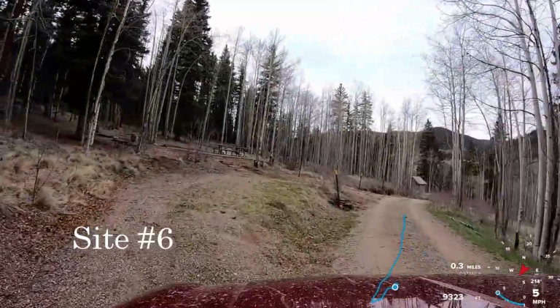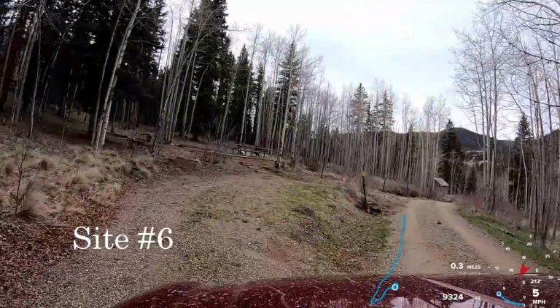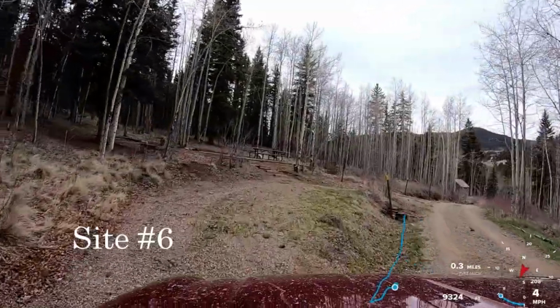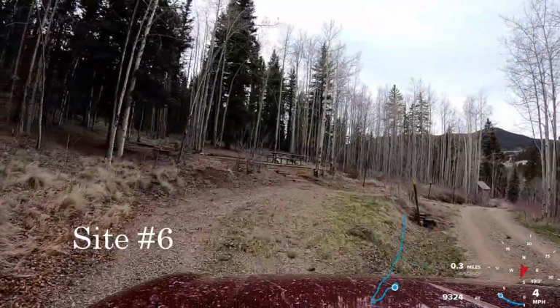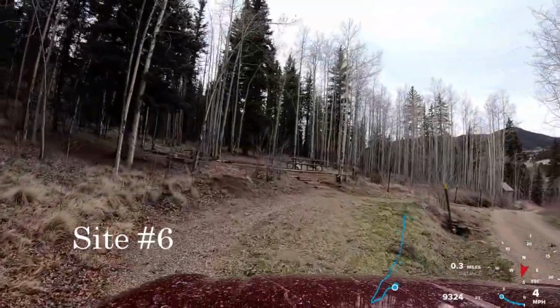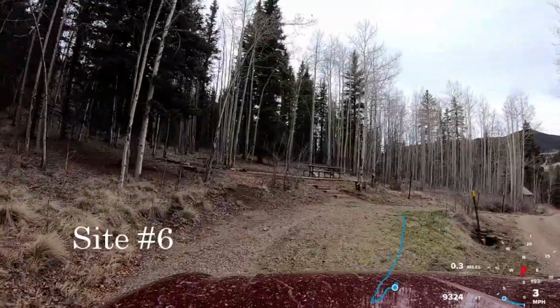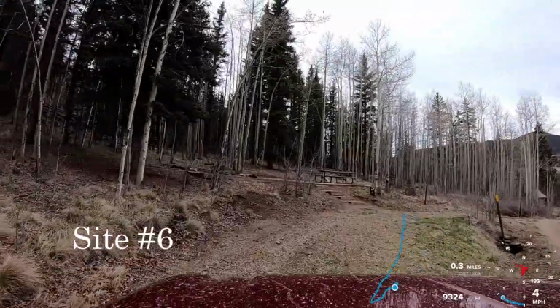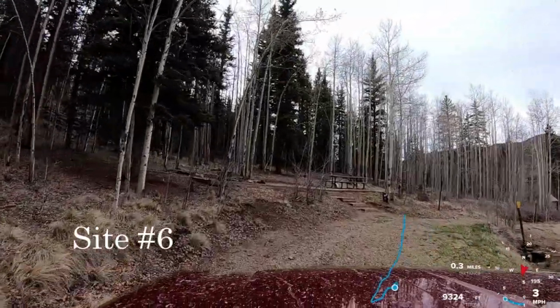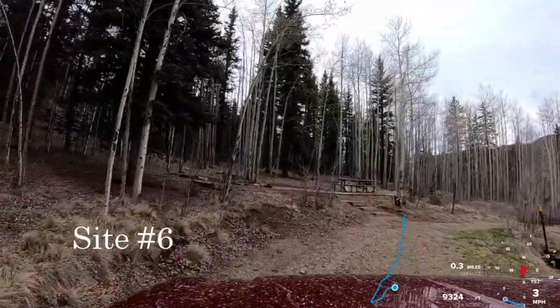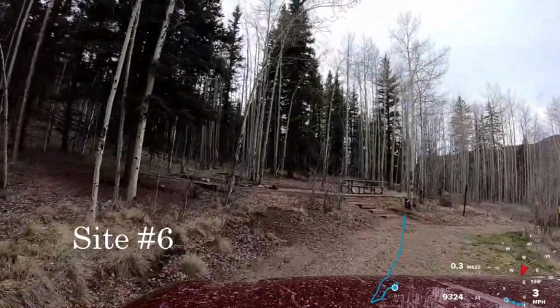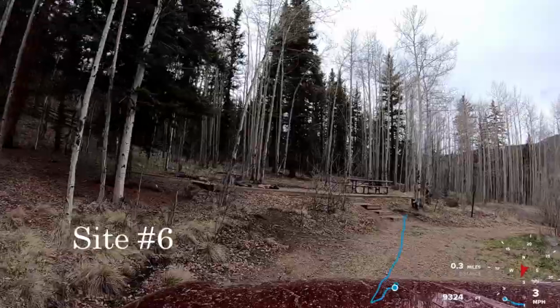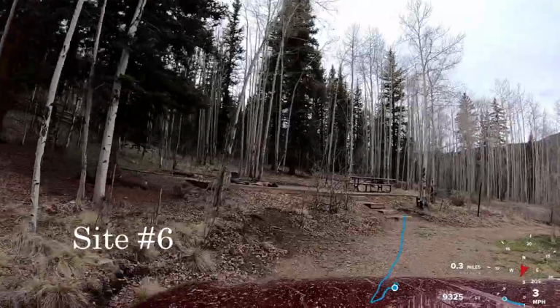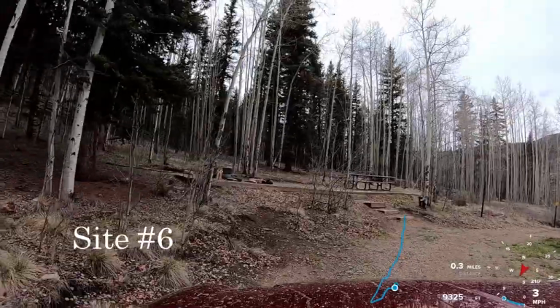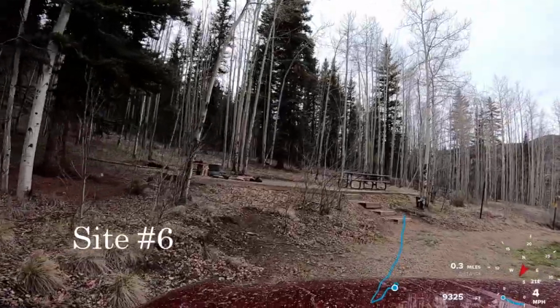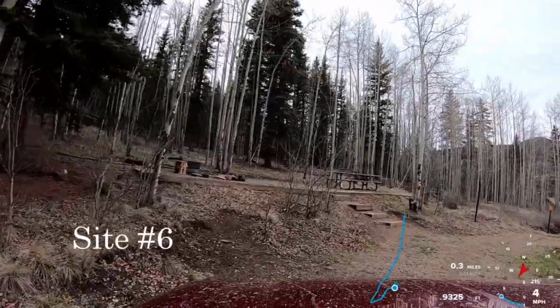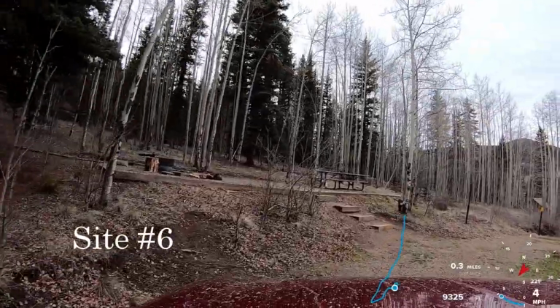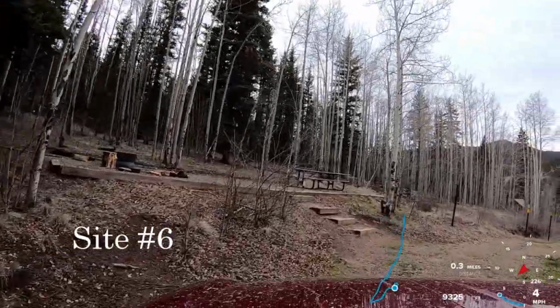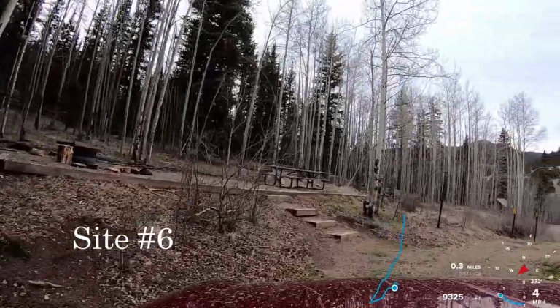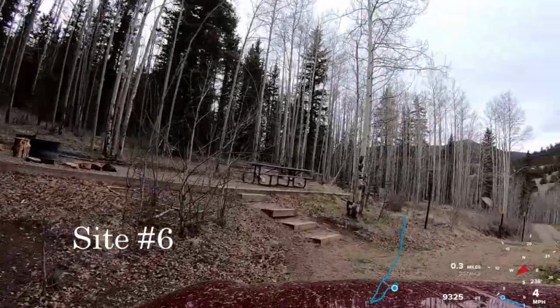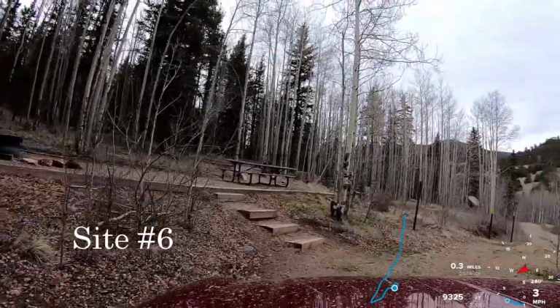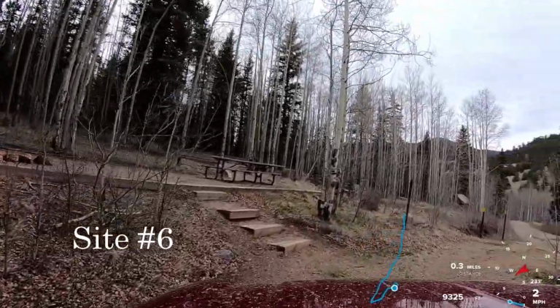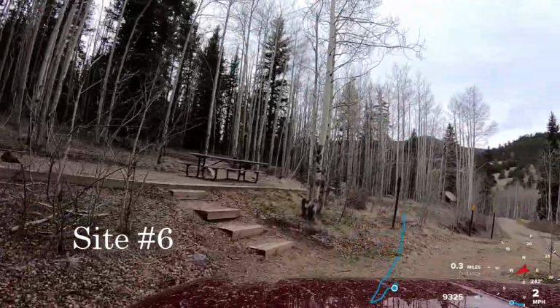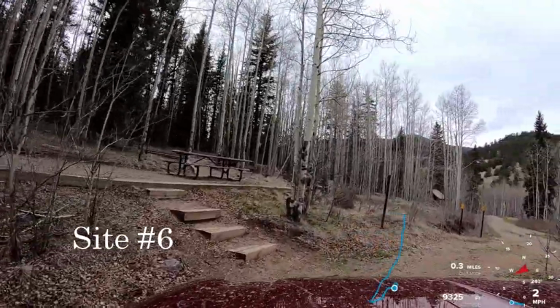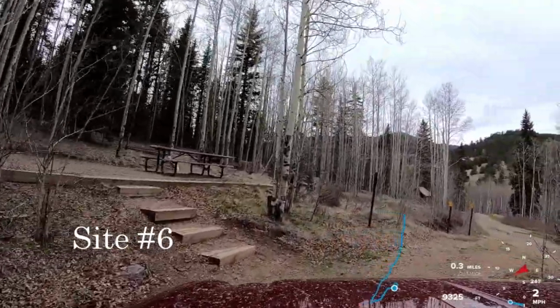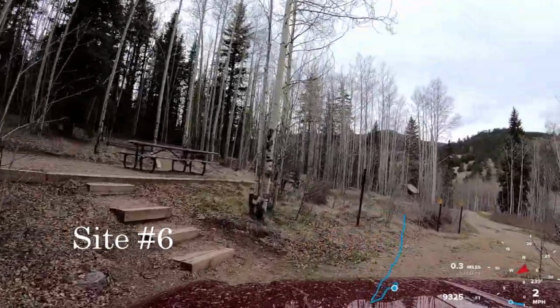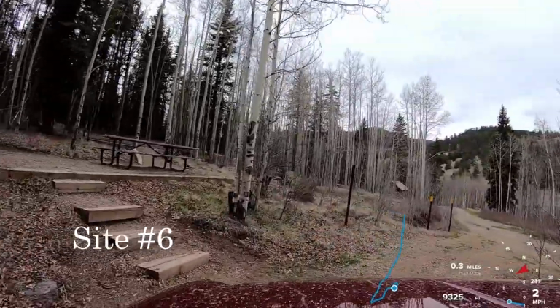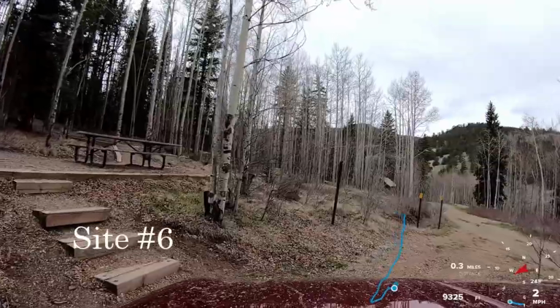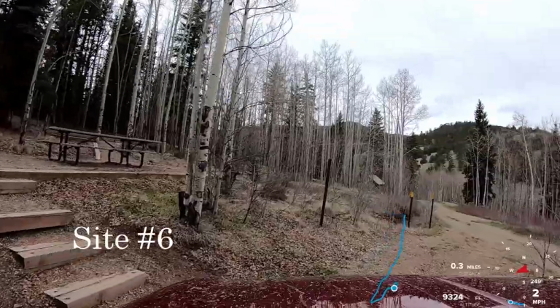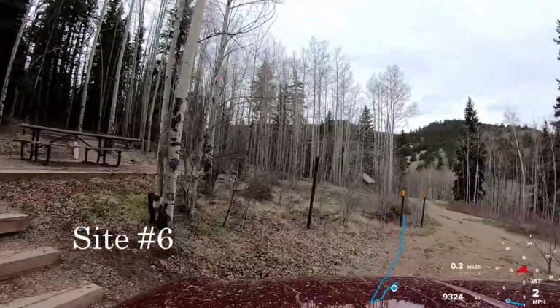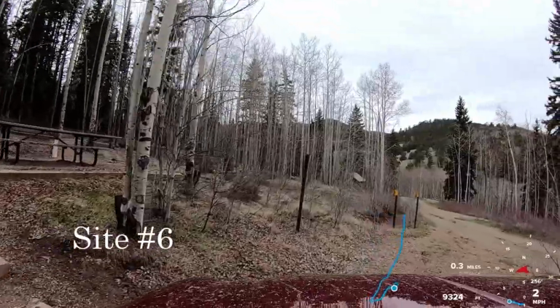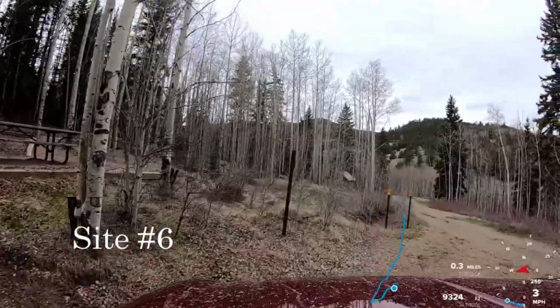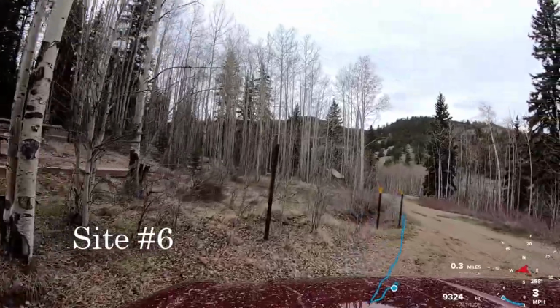Site 6 is a pull-through. There are a lot of aspen trees around here — this will be great camping in the fall.